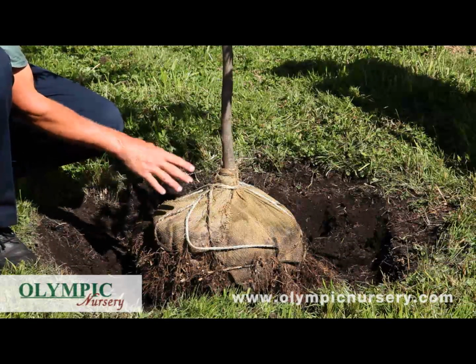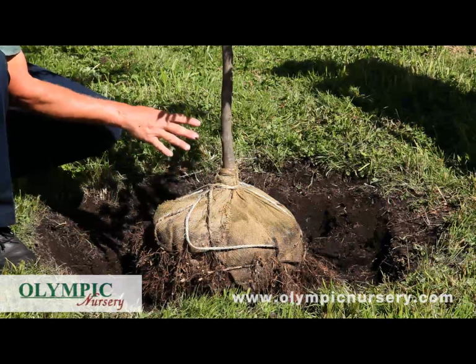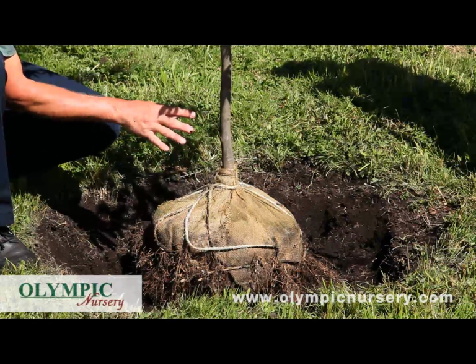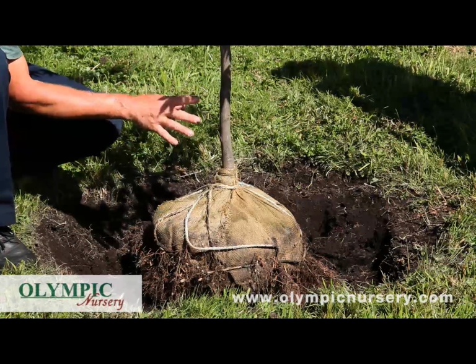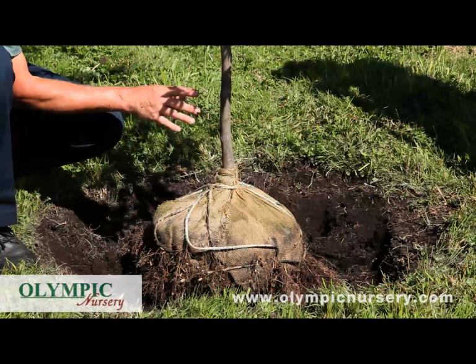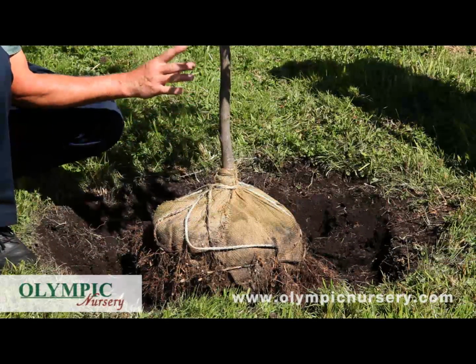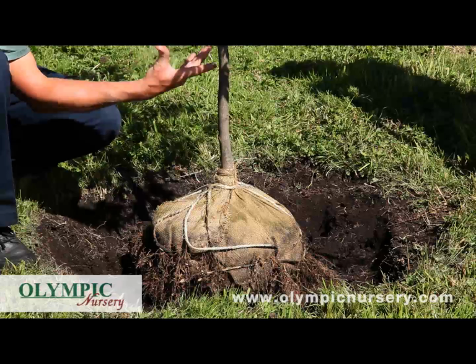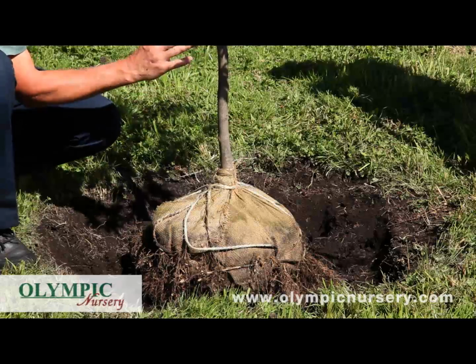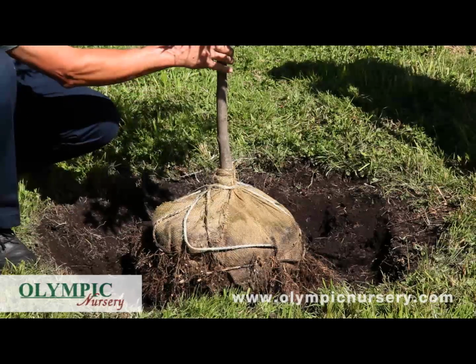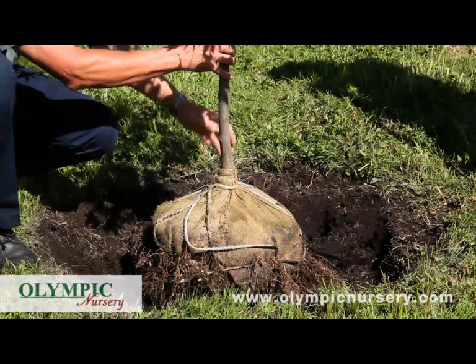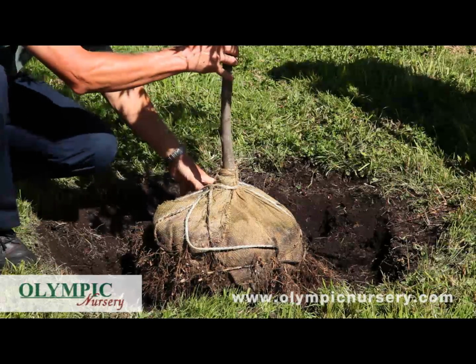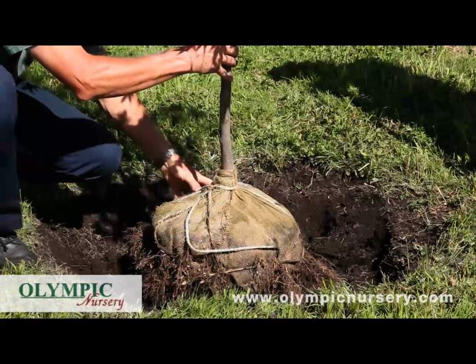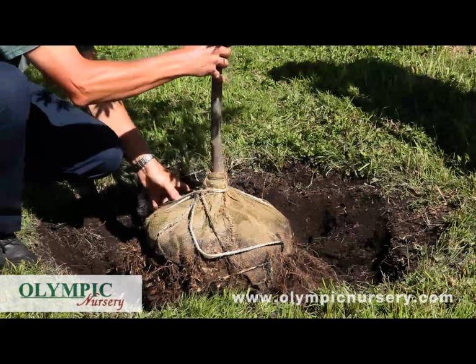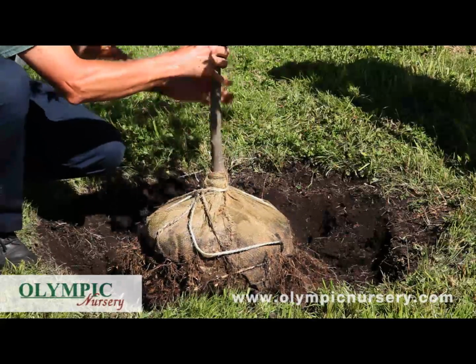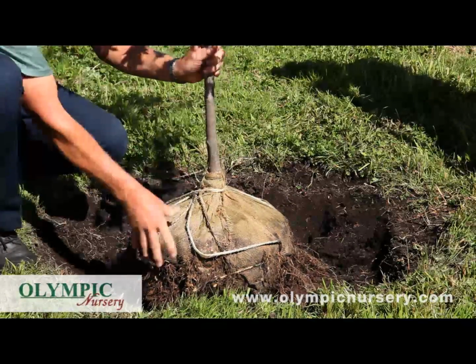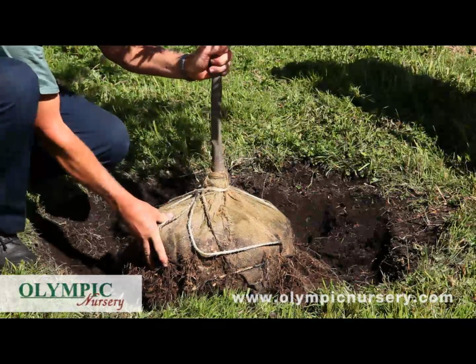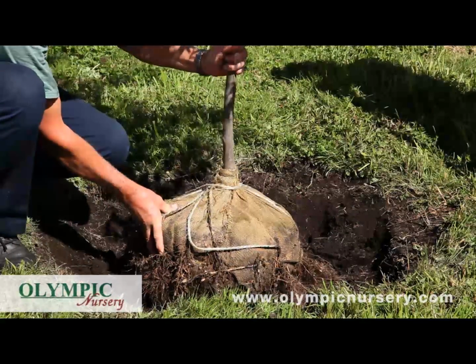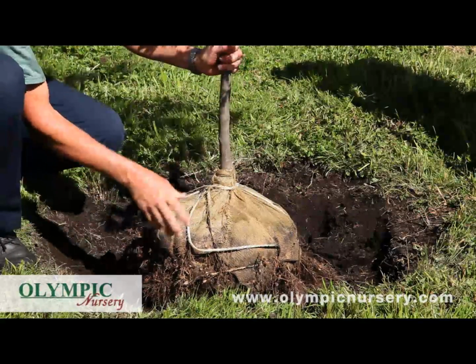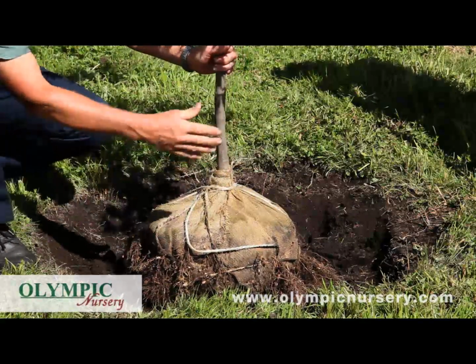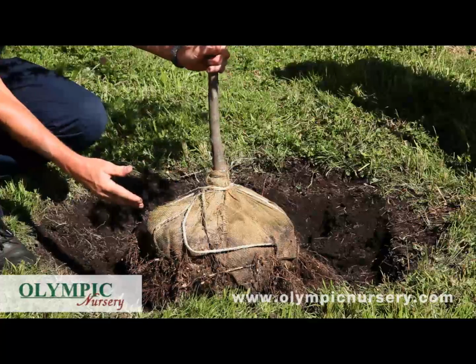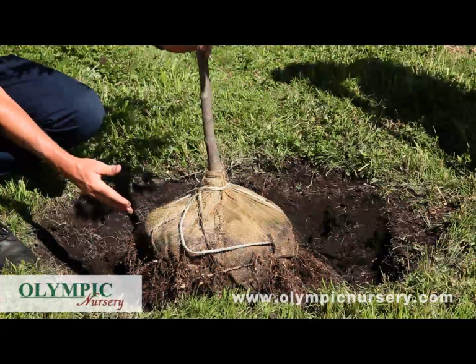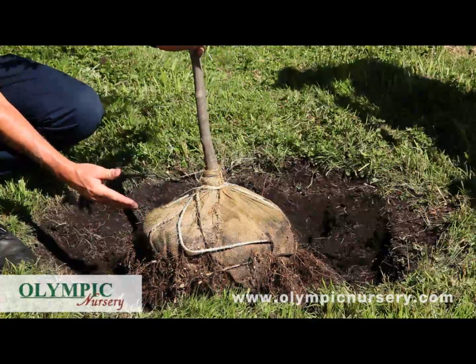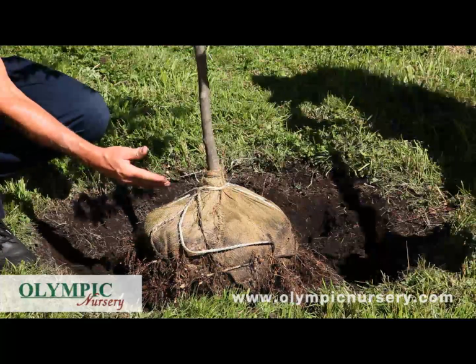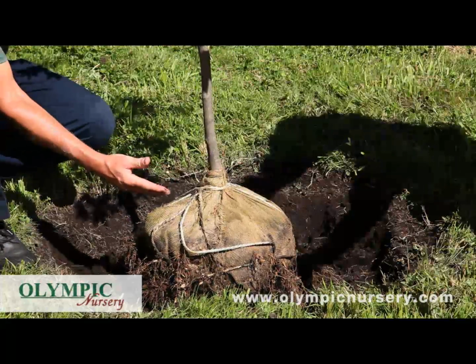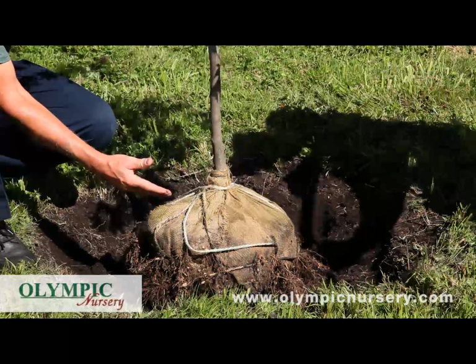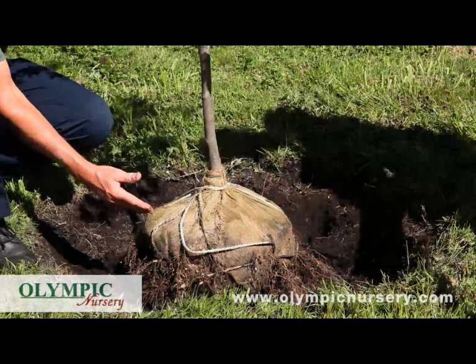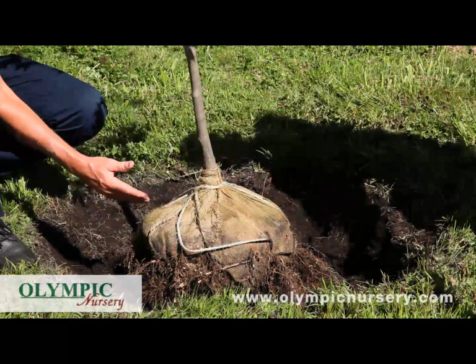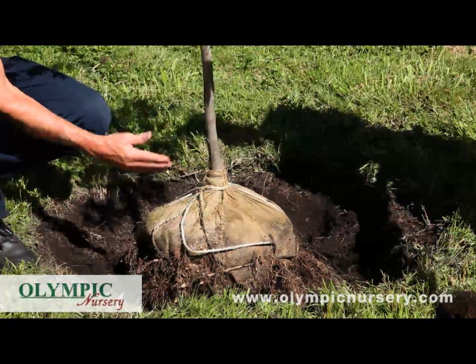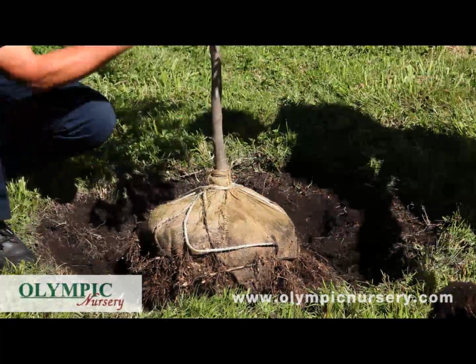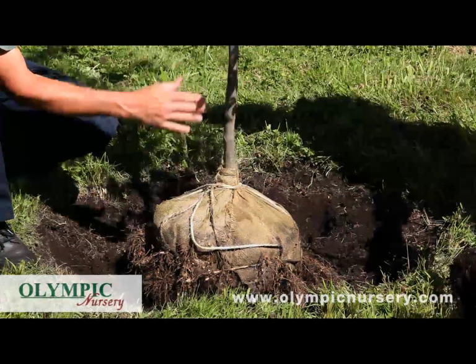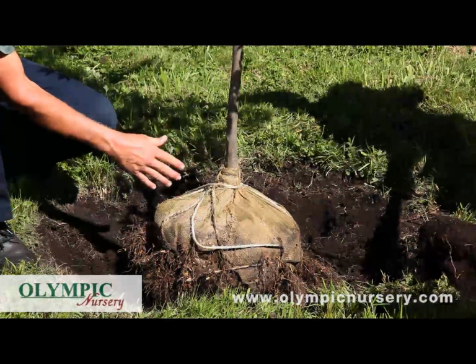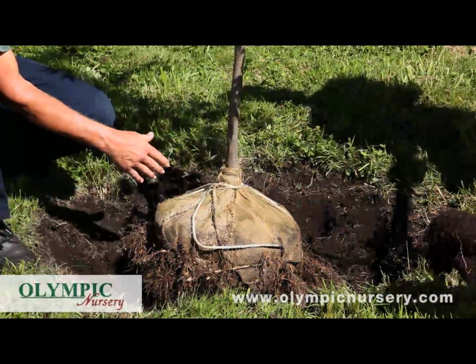This is the time that you want to take to make sure that it is oriented the direction that you want. Once you've done that, use just a little bit of soil to prop the root ball in place so that the tree is oriented to be straight.